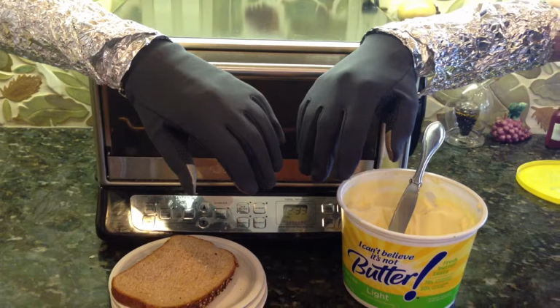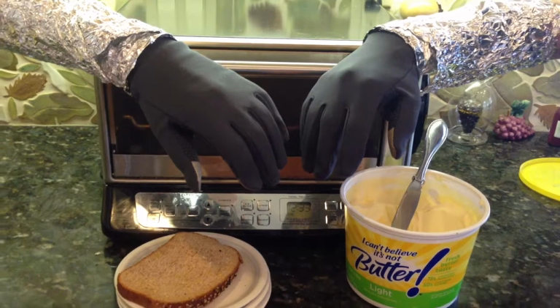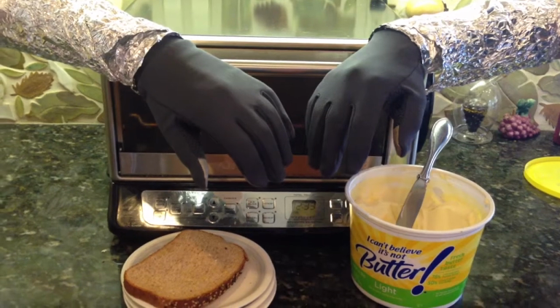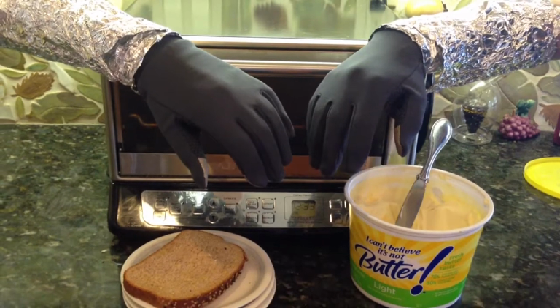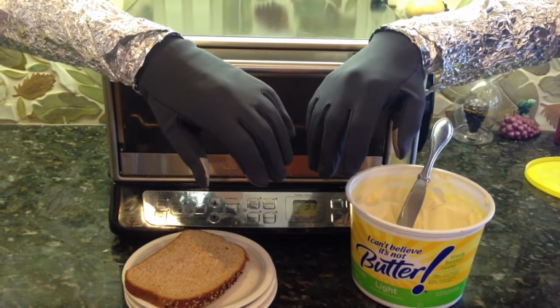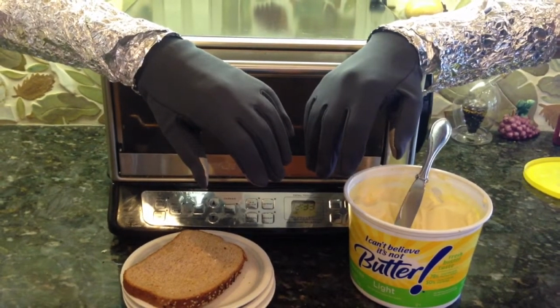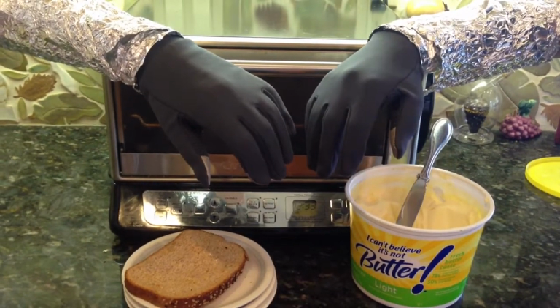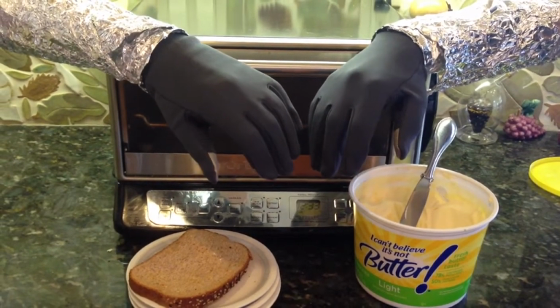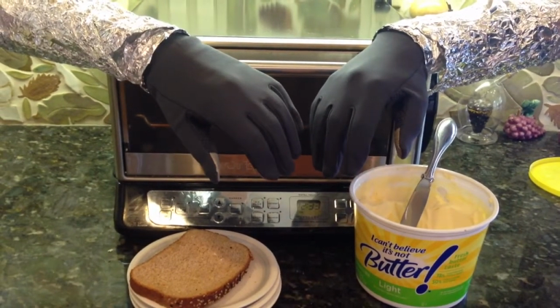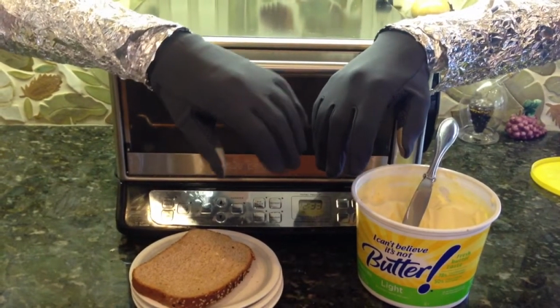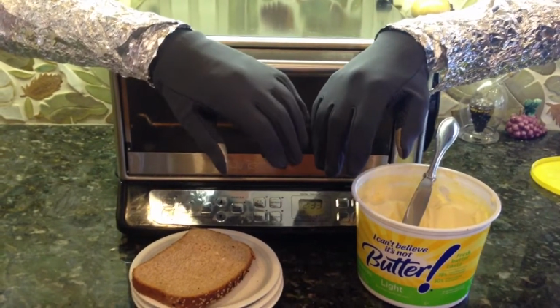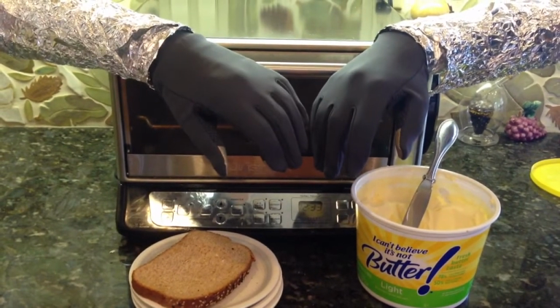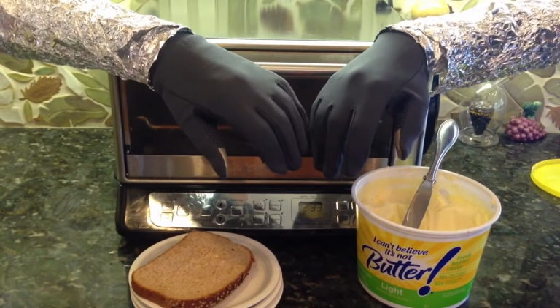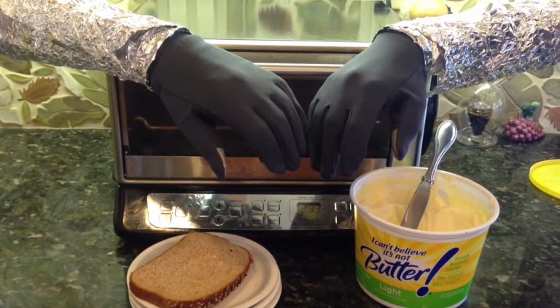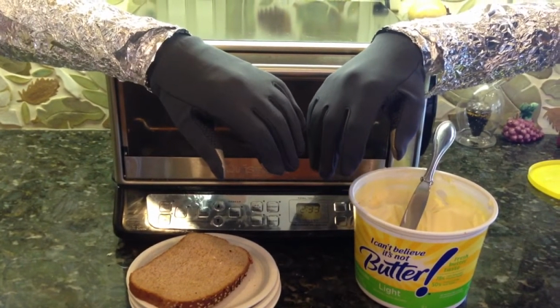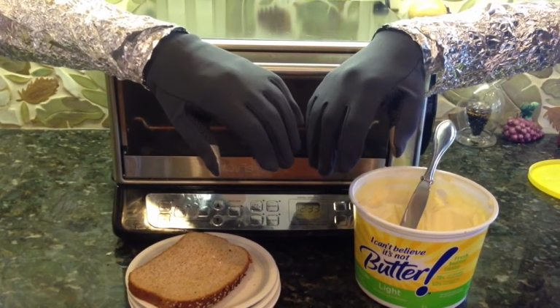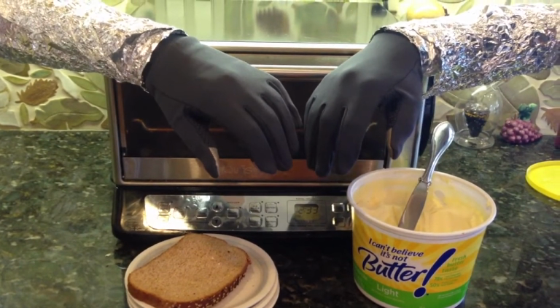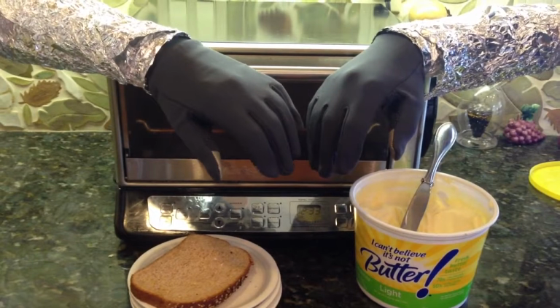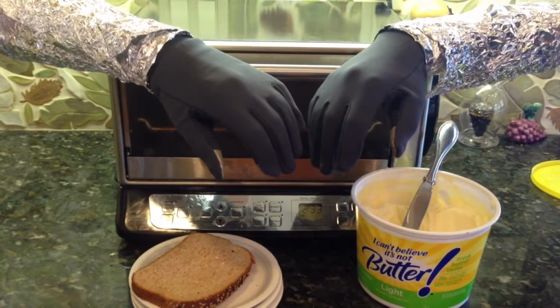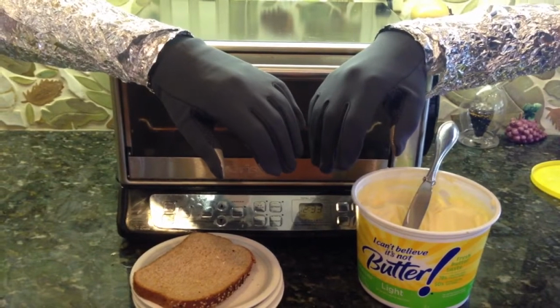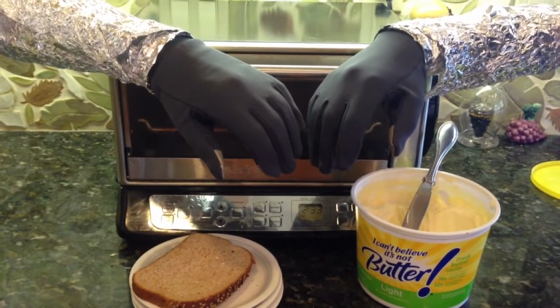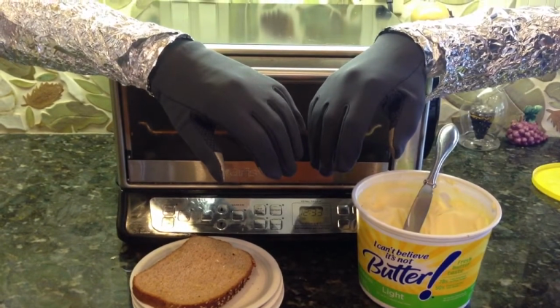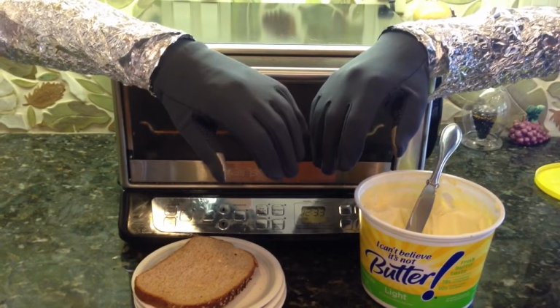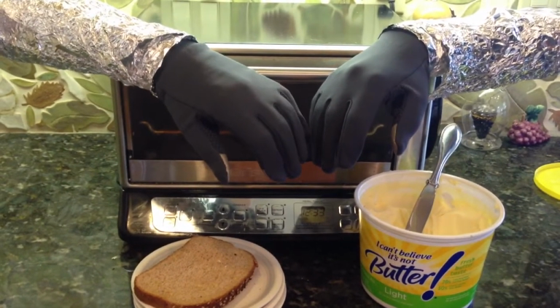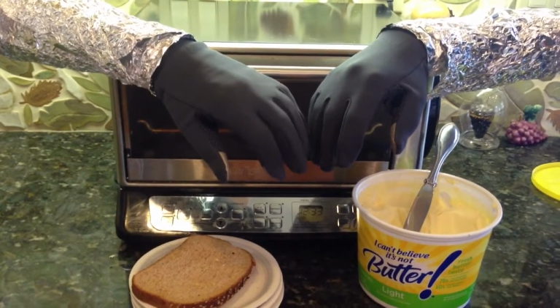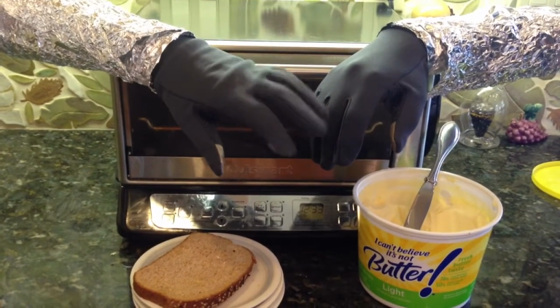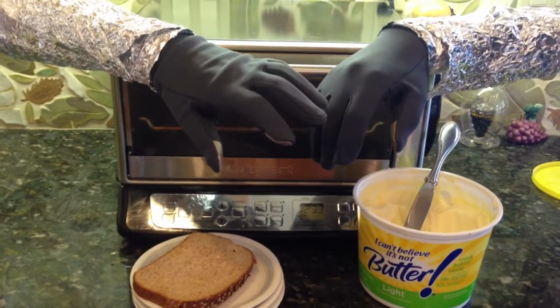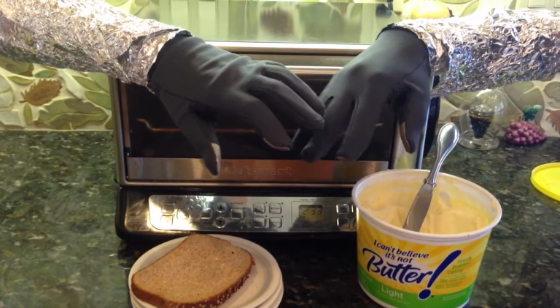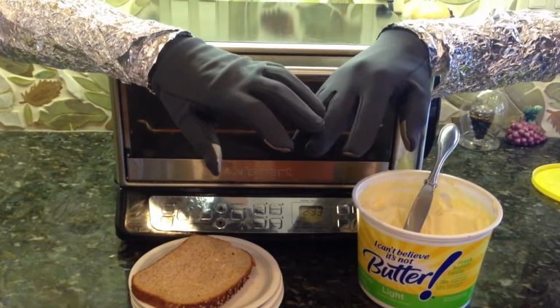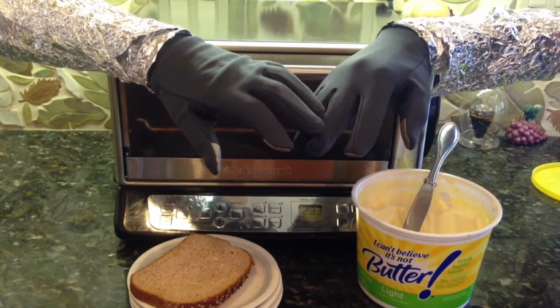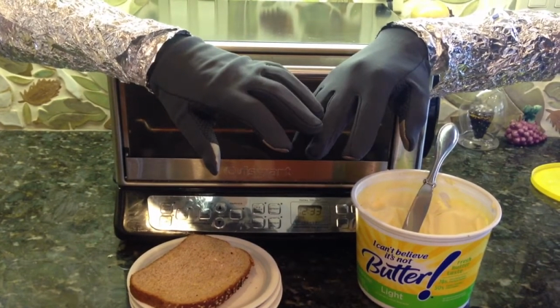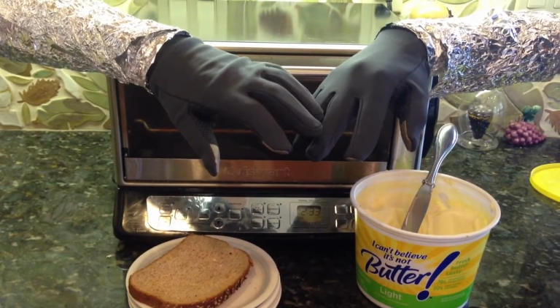Imagine a toaster that can do both butter and toast. Well, you can stop dreaming because it's here and ready to revolutionize the toasting experience. And you can have it for $19.99.